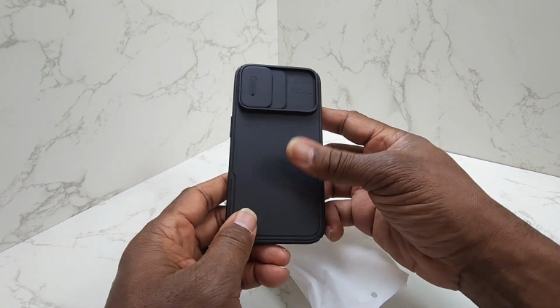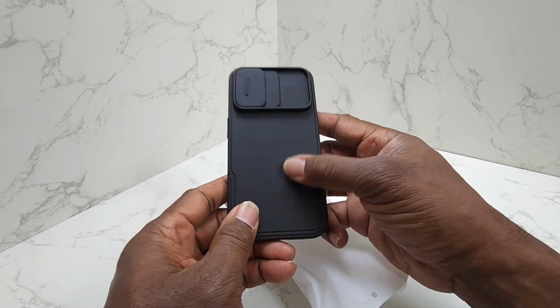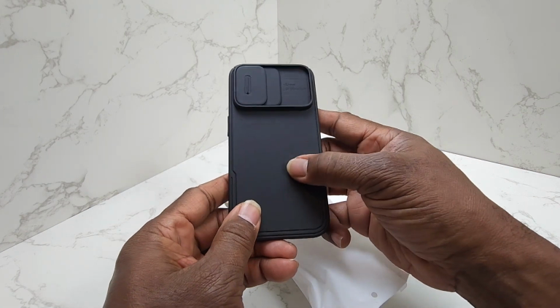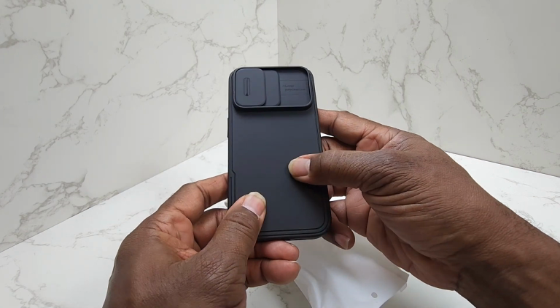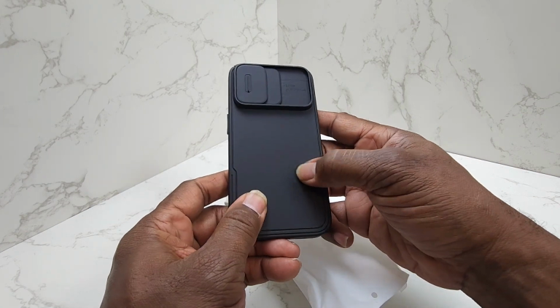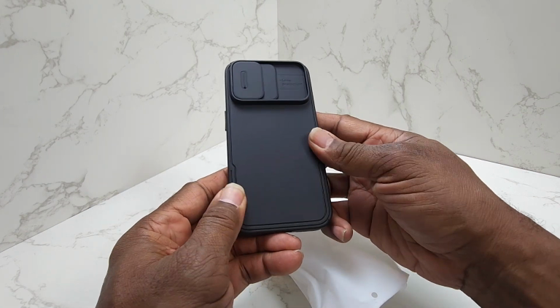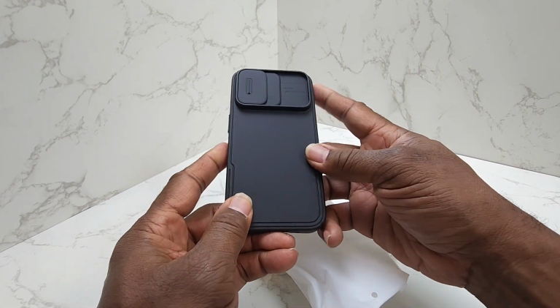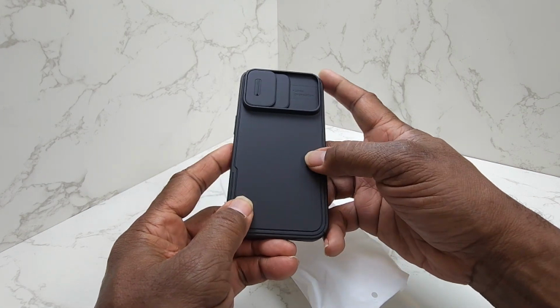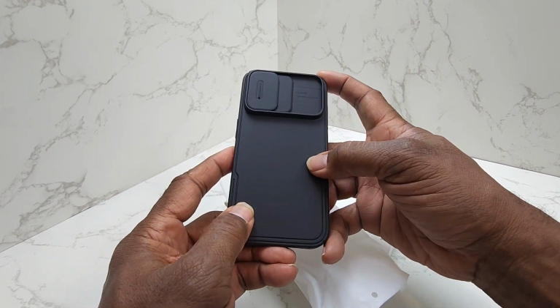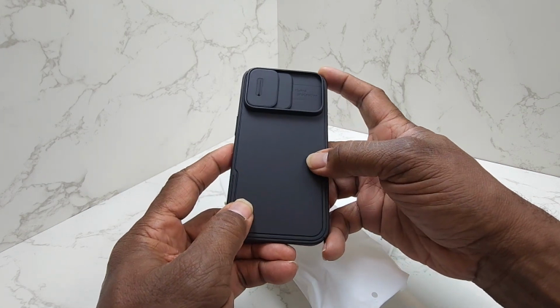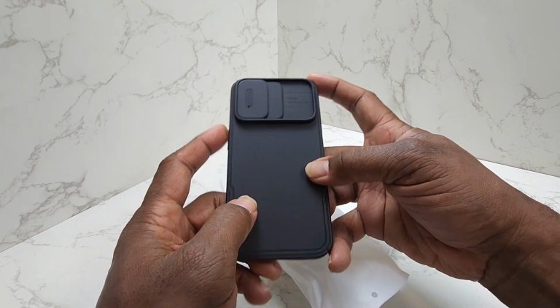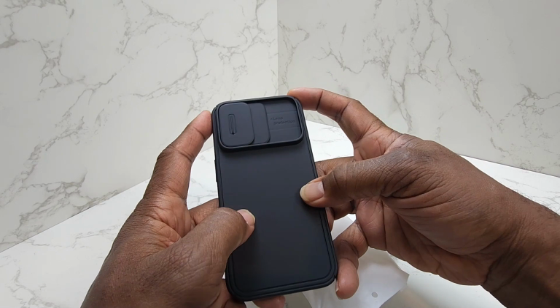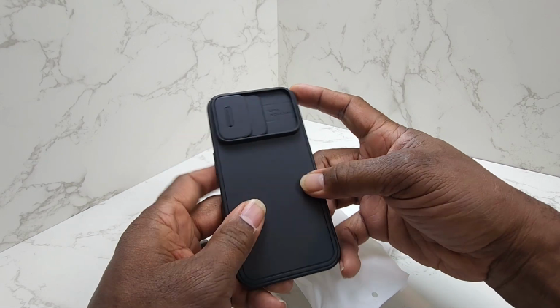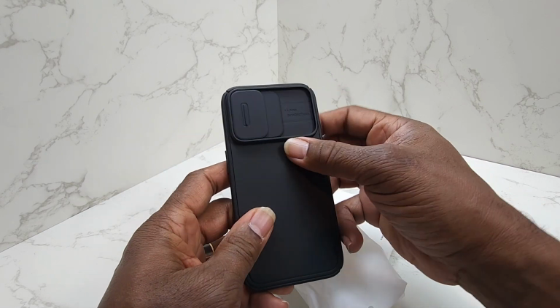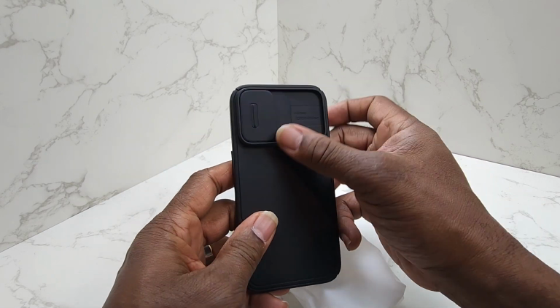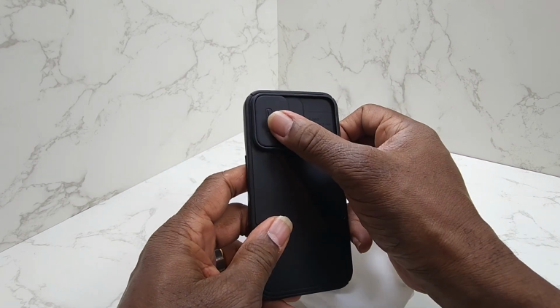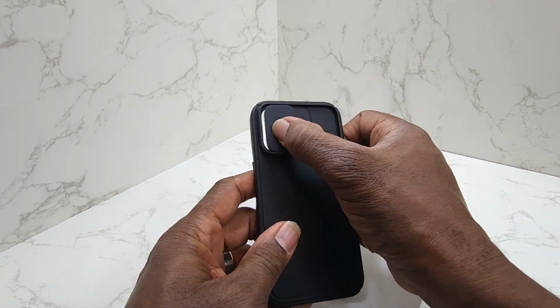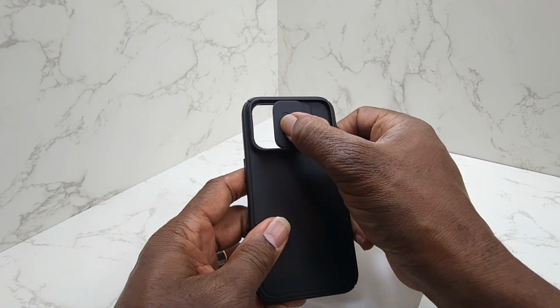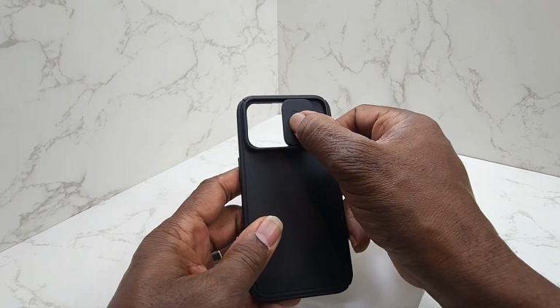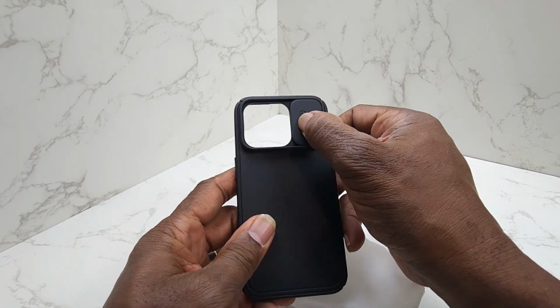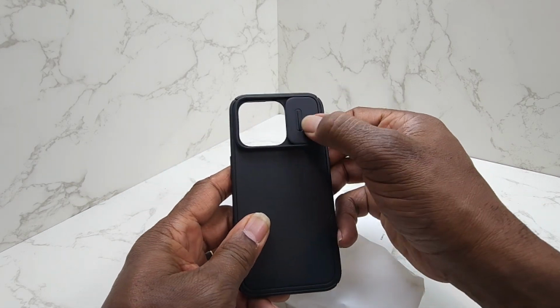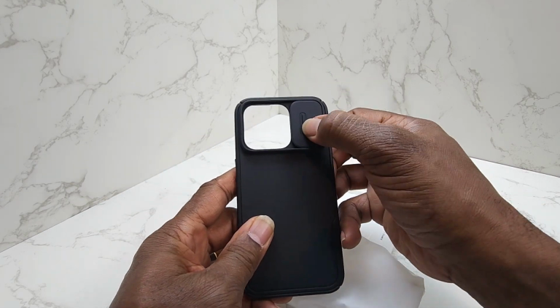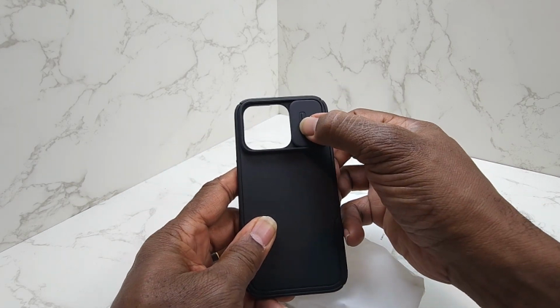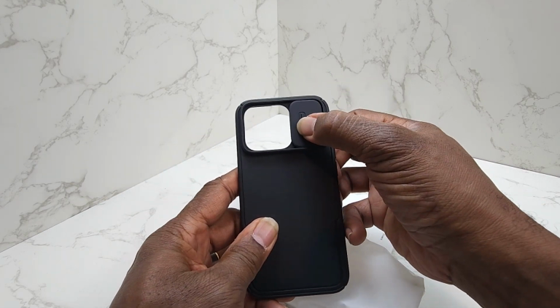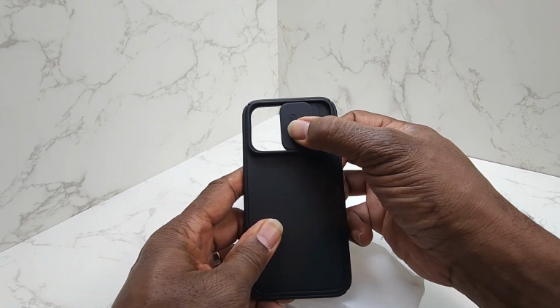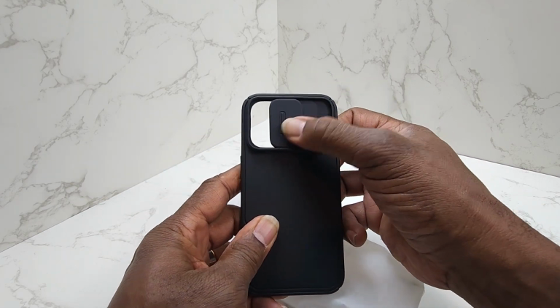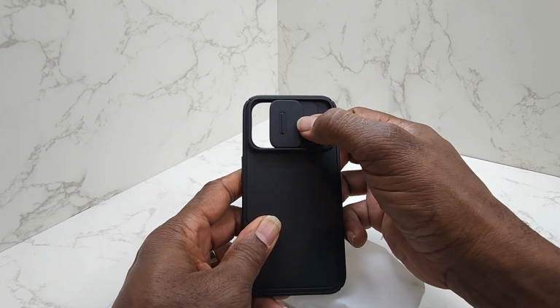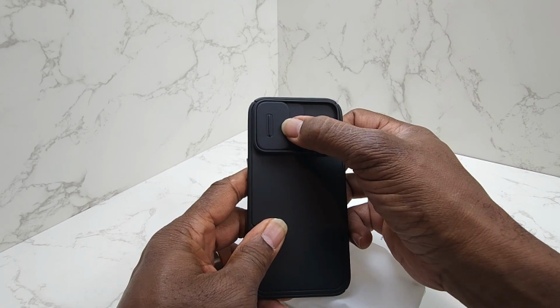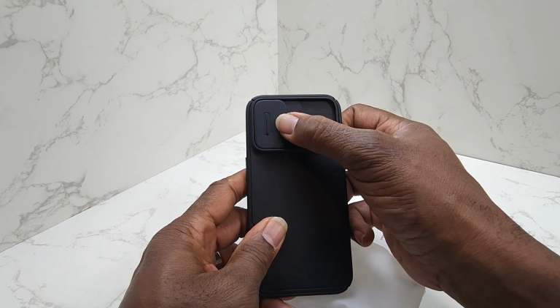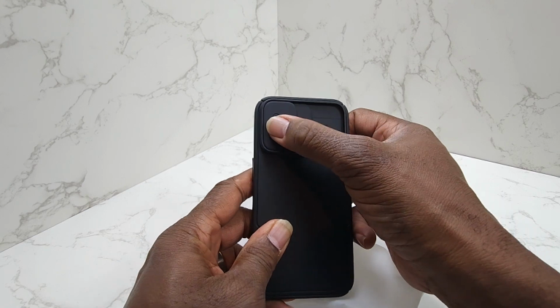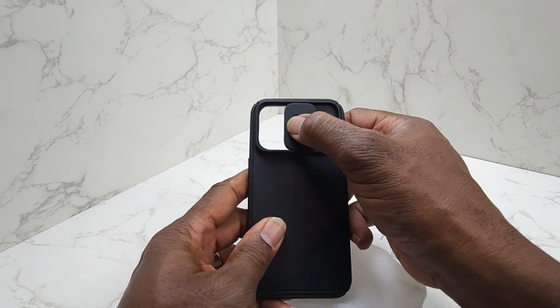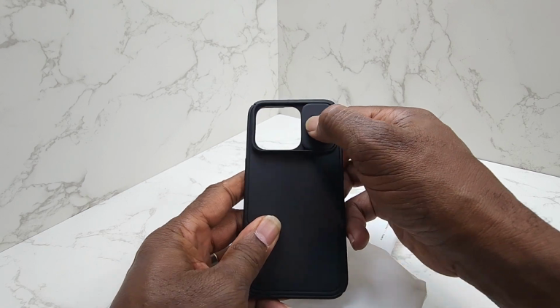I like the feel of this case already. It's pretty sturdy, nice and solid. And I really like this cover for the camera lens back here.